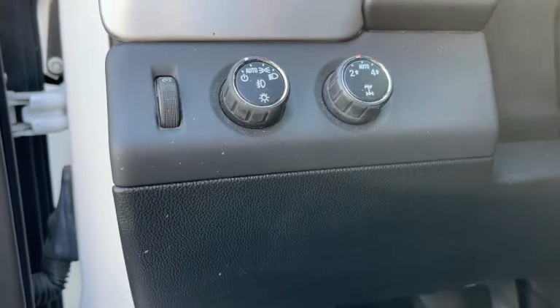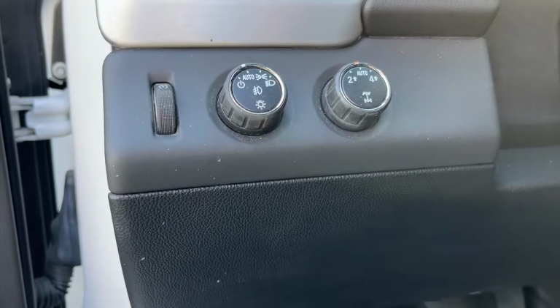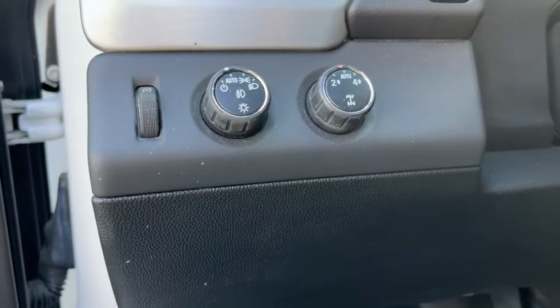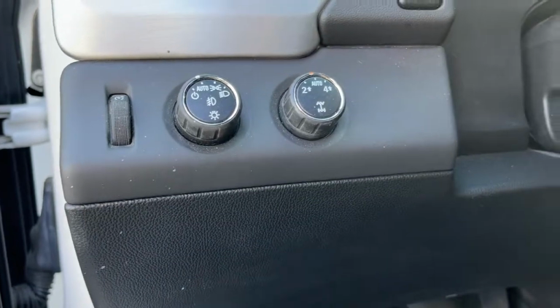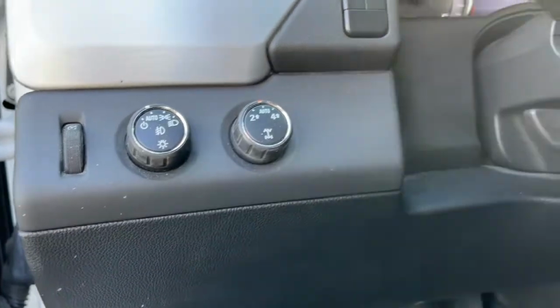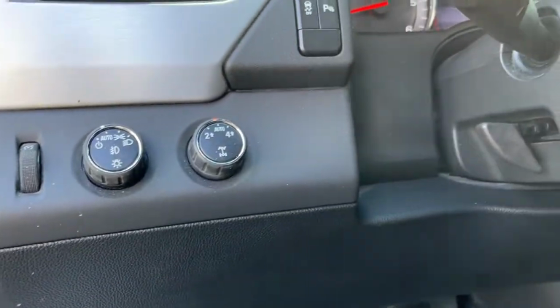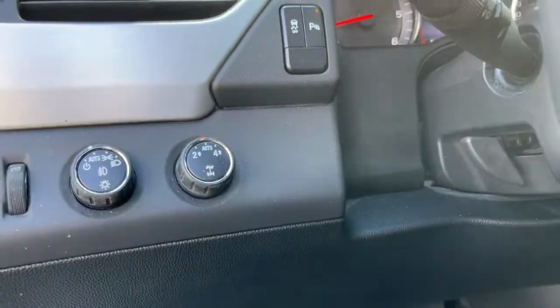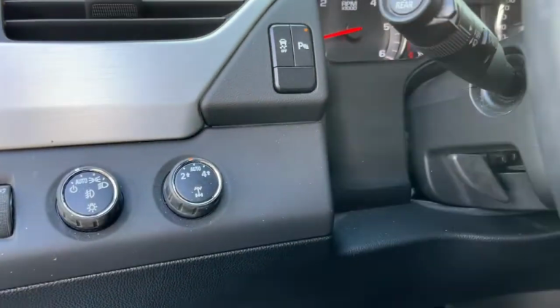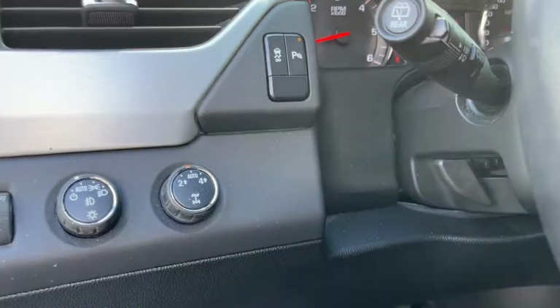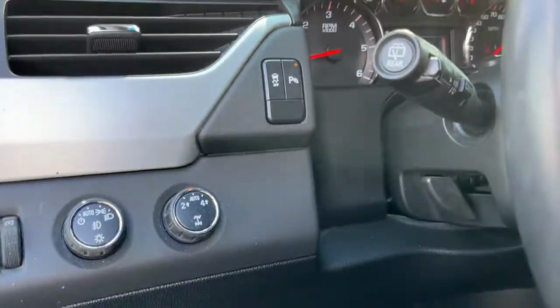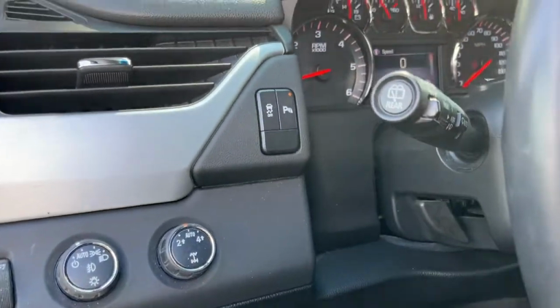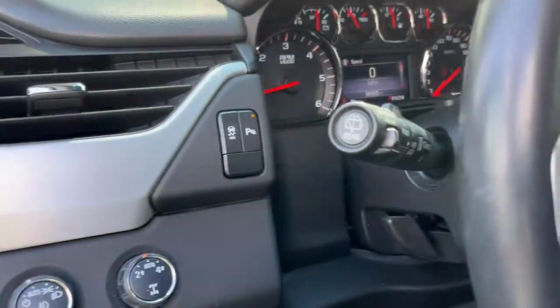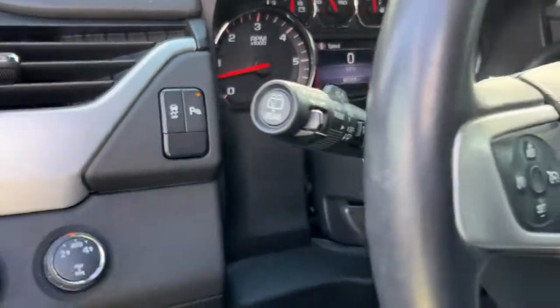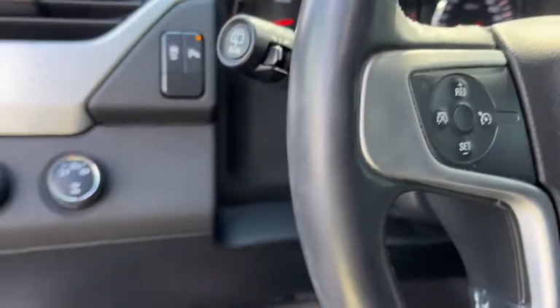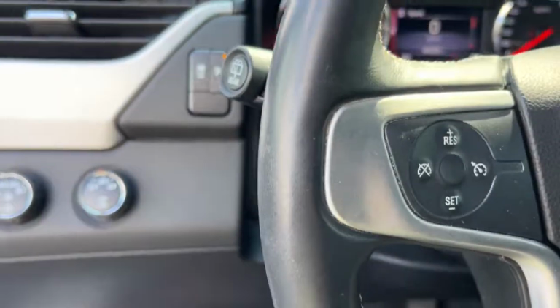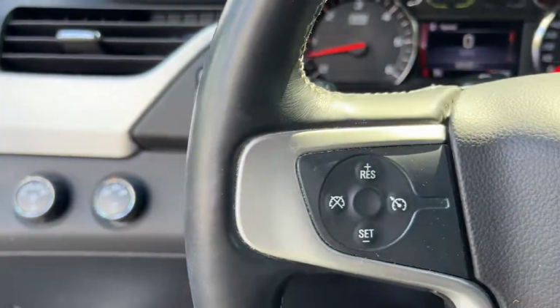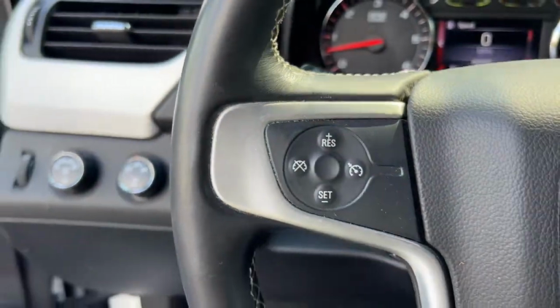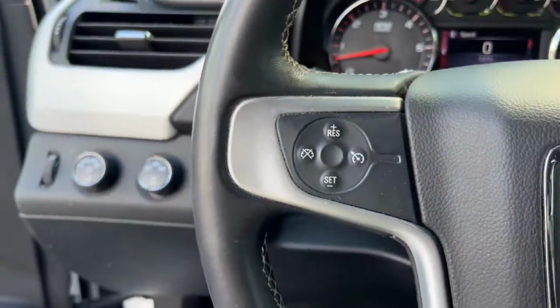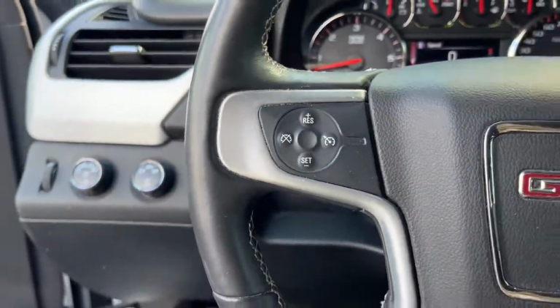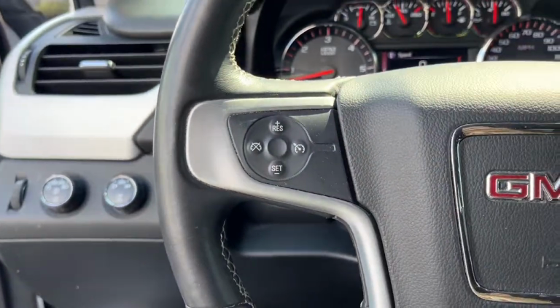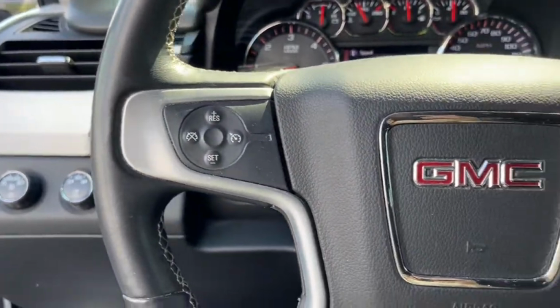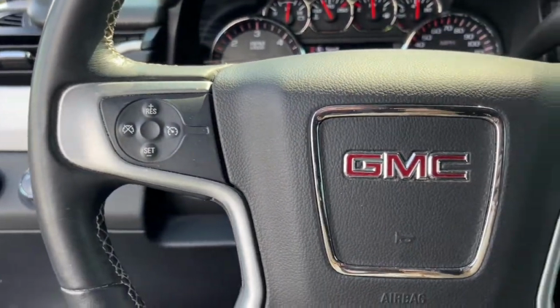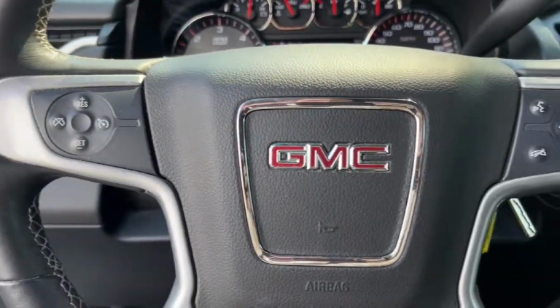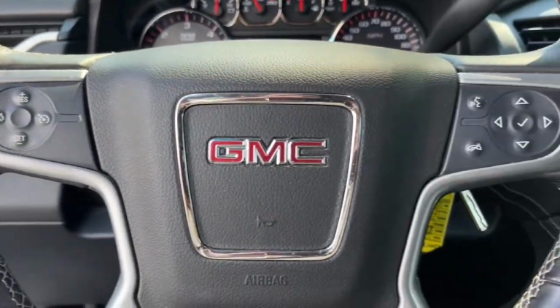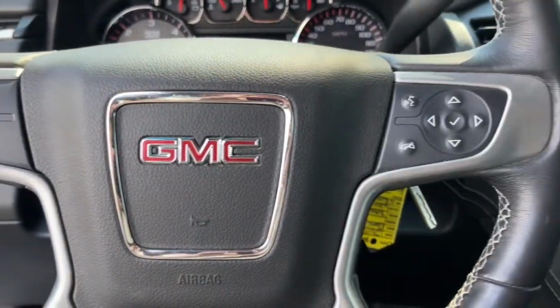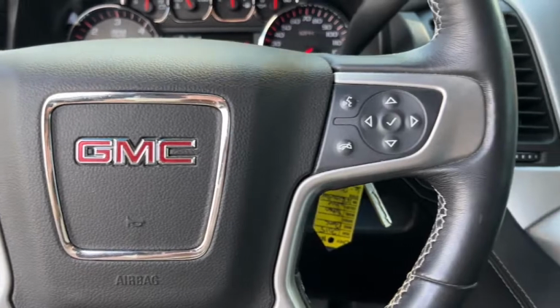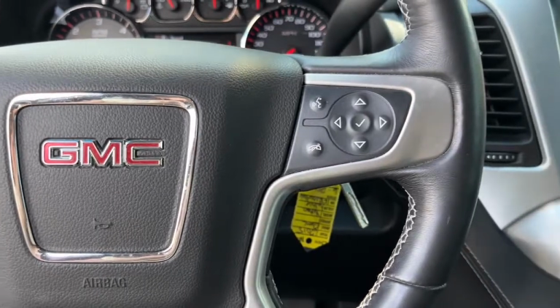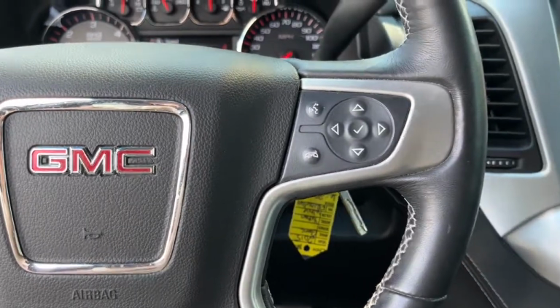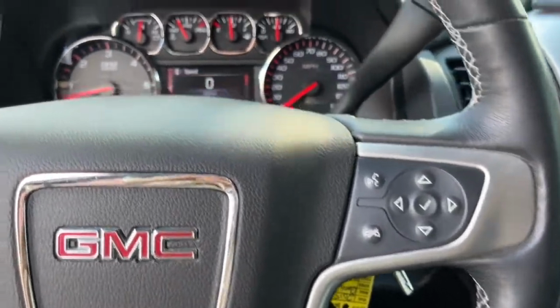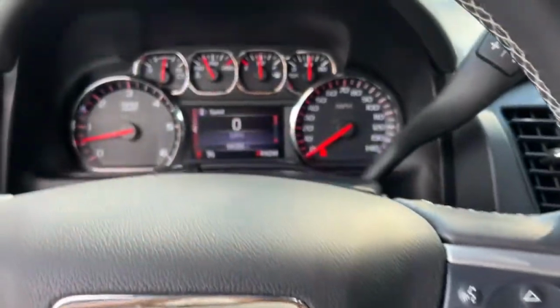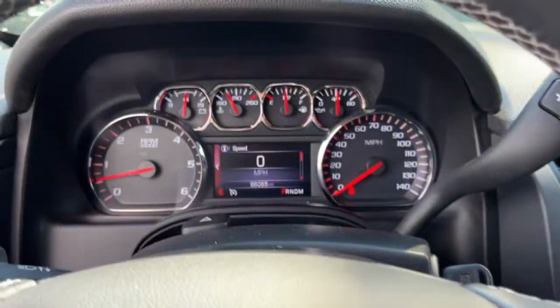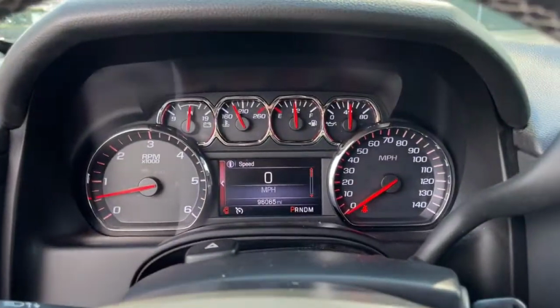Keyless entry, satellite radio, backup camera, fog lamps, Bluetooth connection, third row seat, power driver seat, dual zone AC, electronic stability control, aluminum wheels.